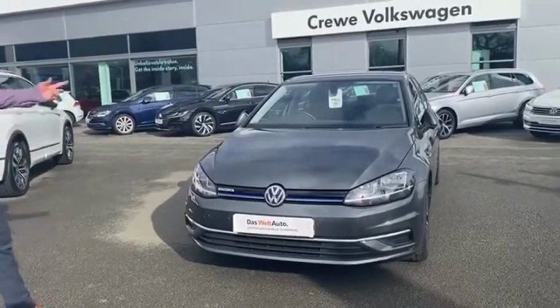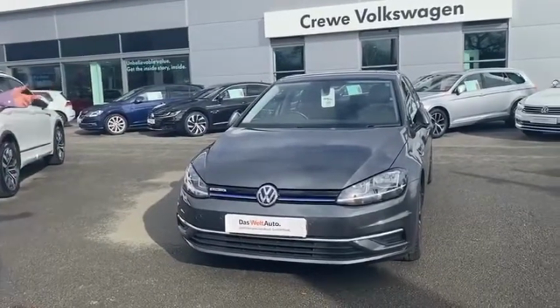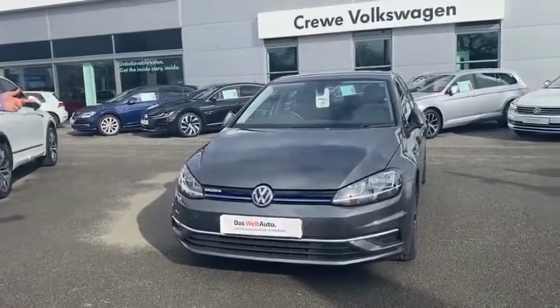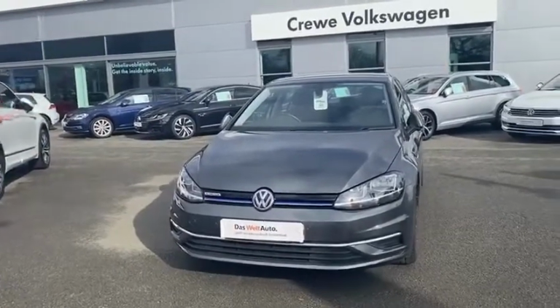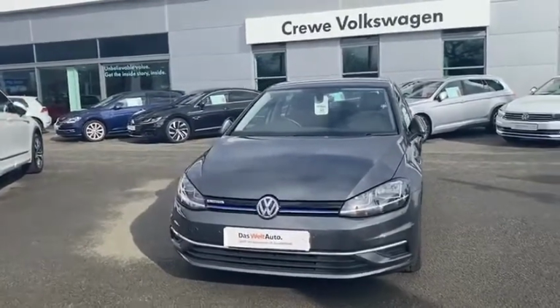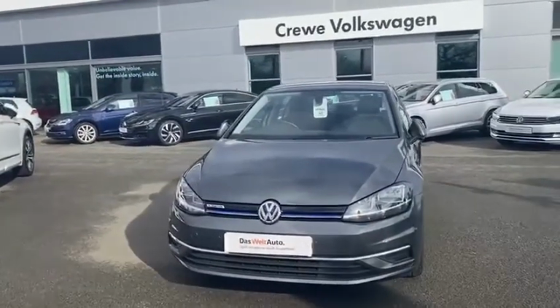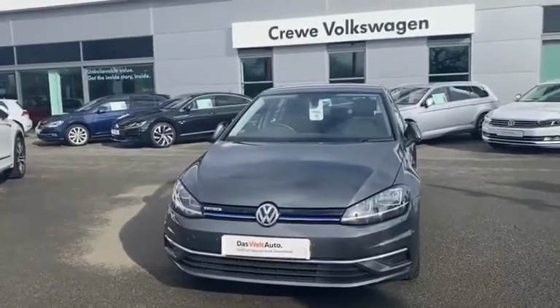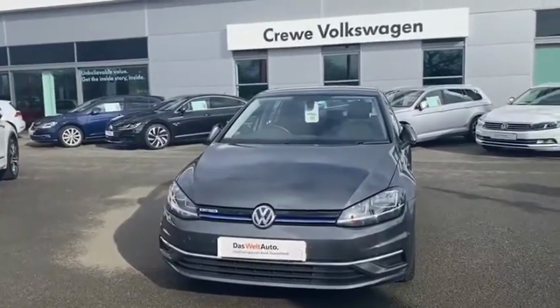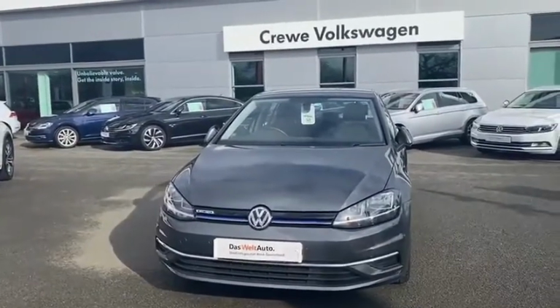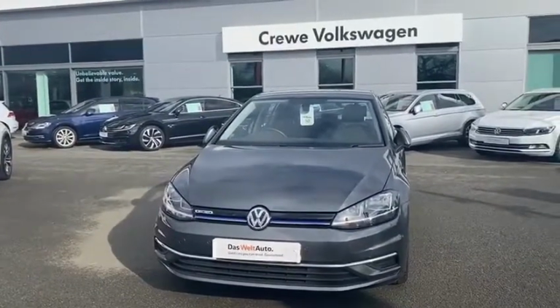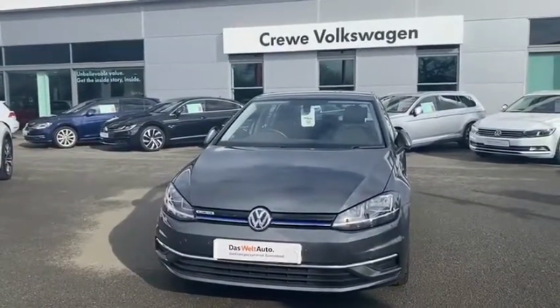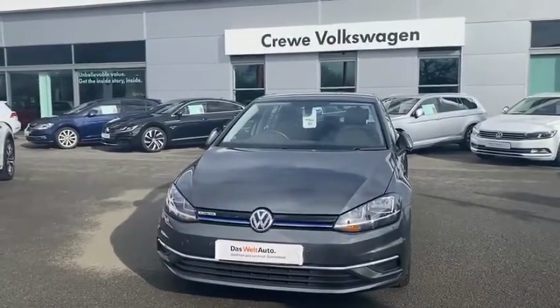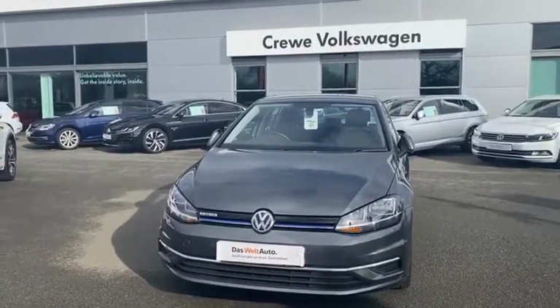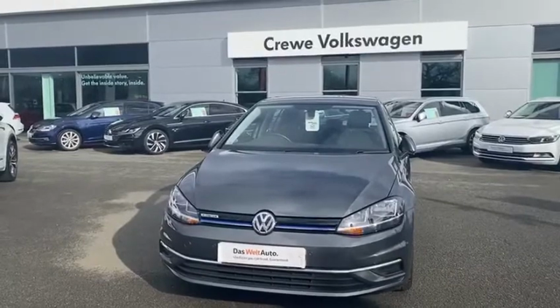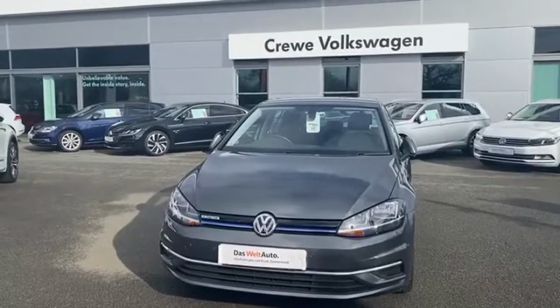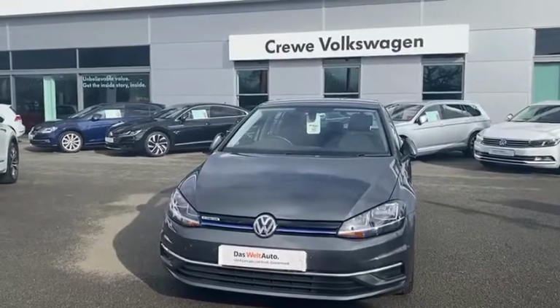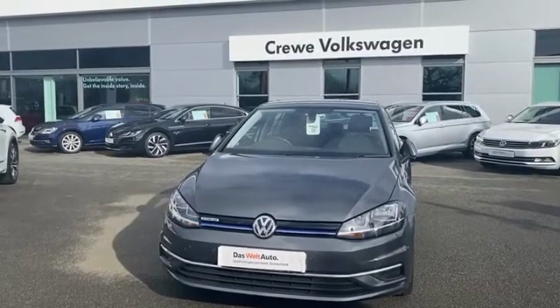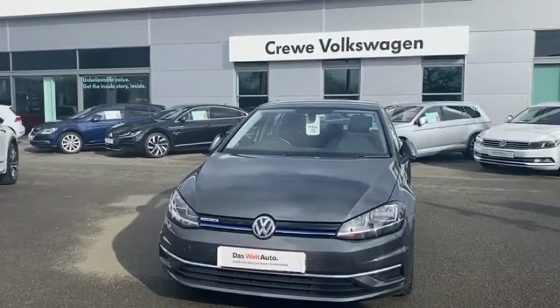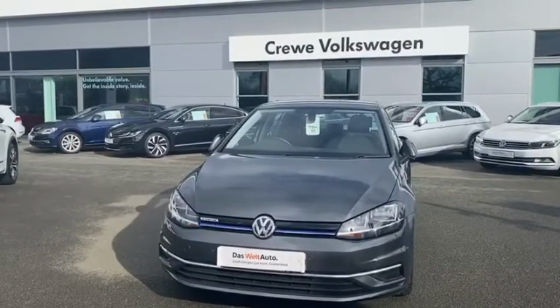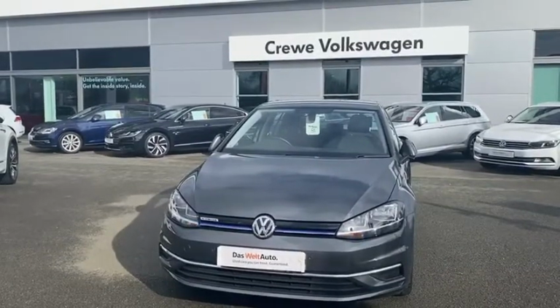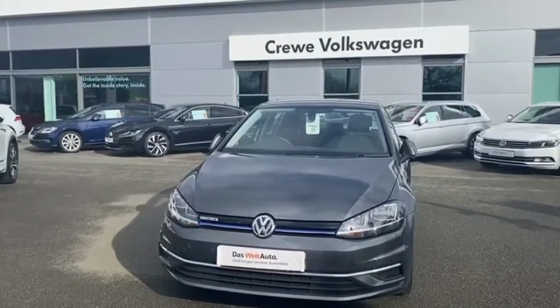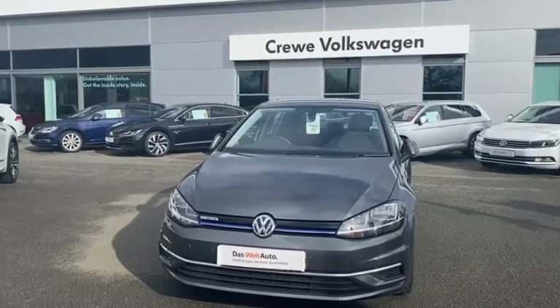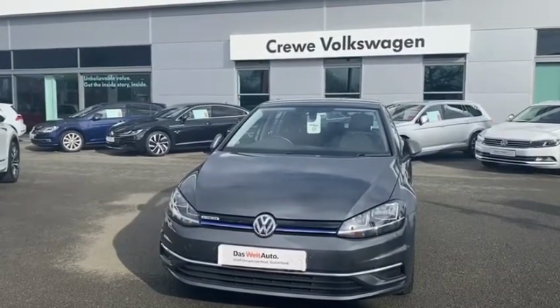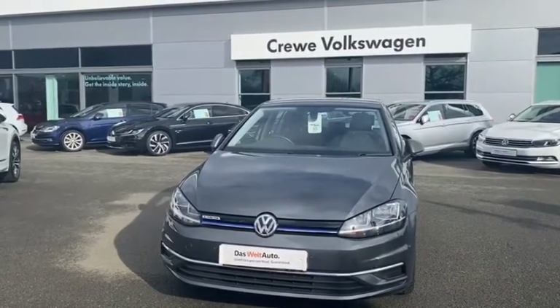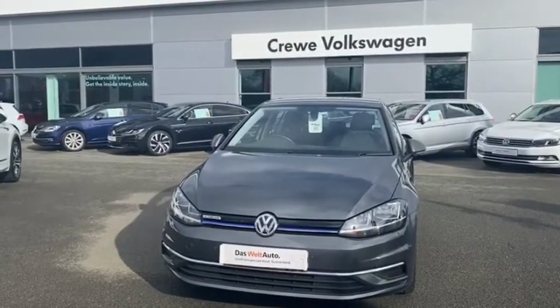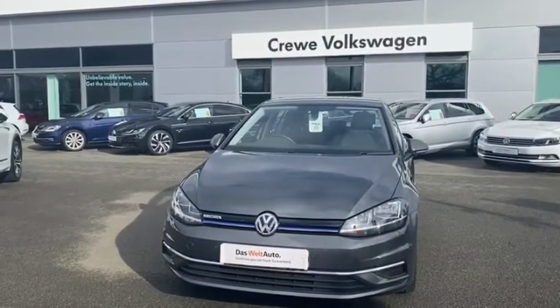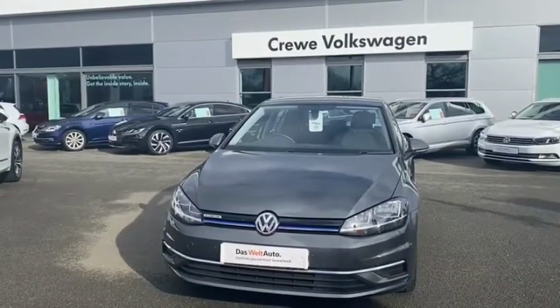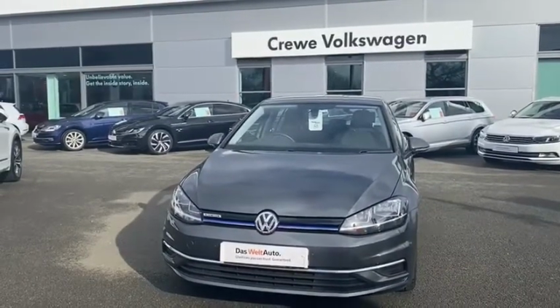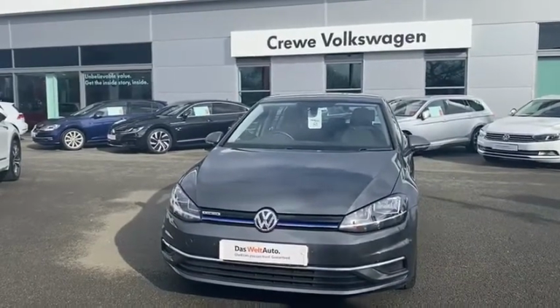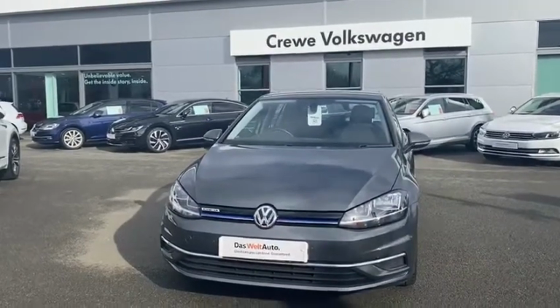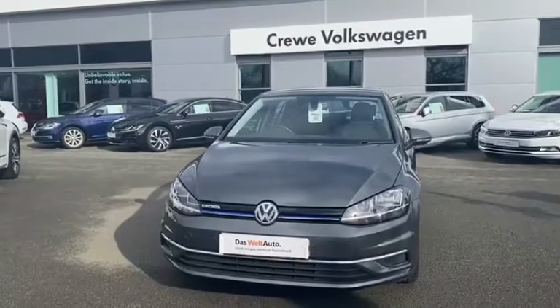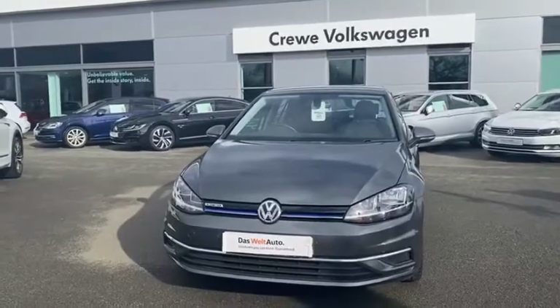If you look at the mirrors, they're folding at the moment — this is how we set them up. So once I unlock the car, they'll then fold out. A great bit of kit. At least when you look back, you know your car's locked.